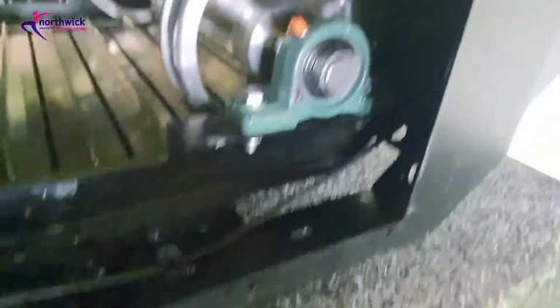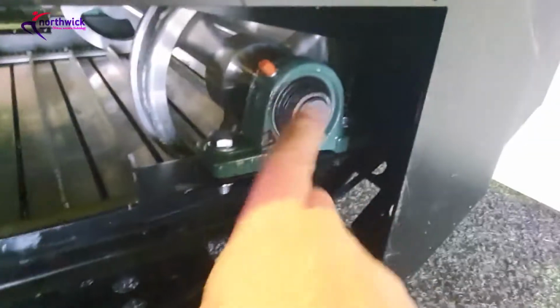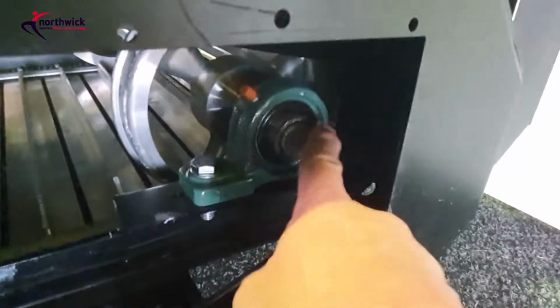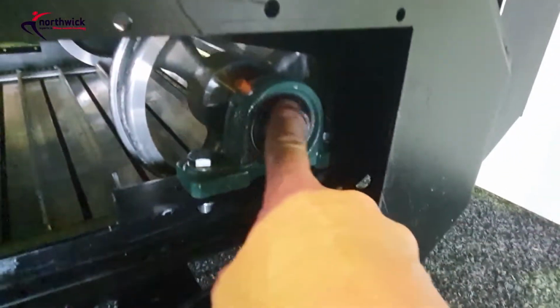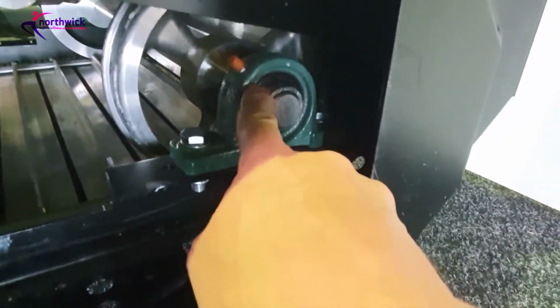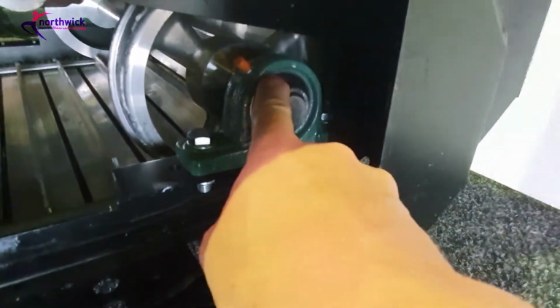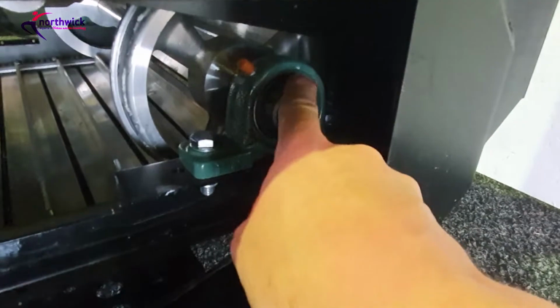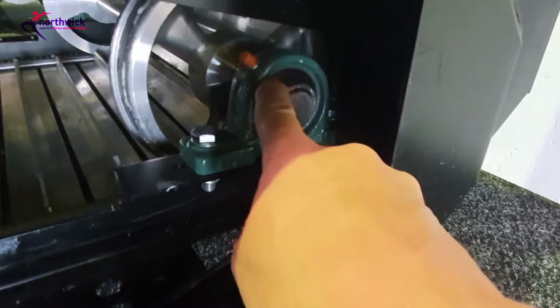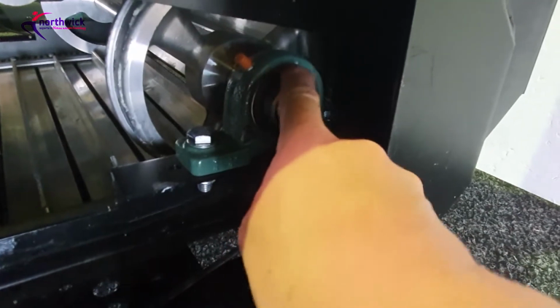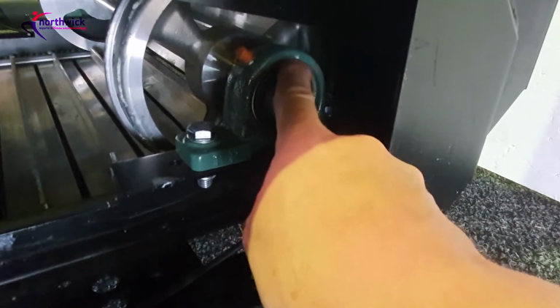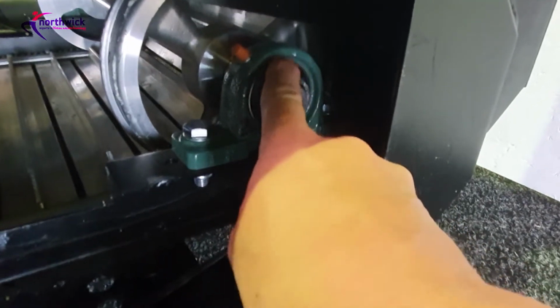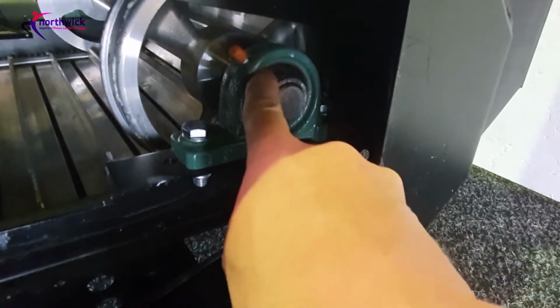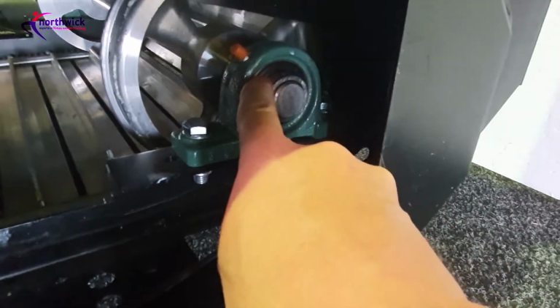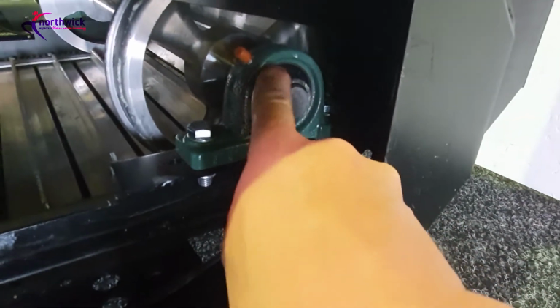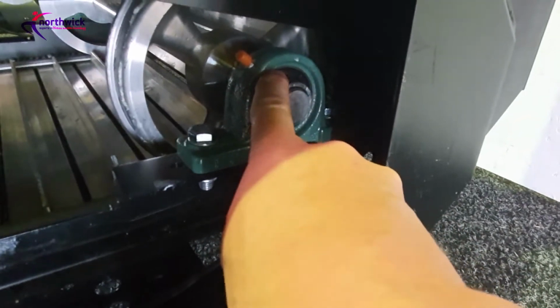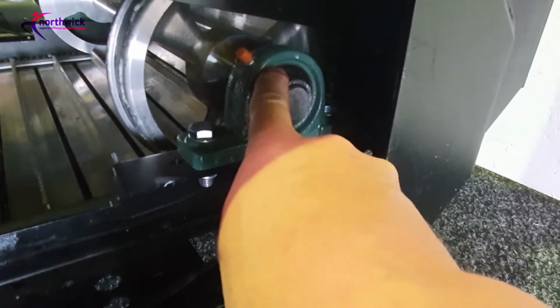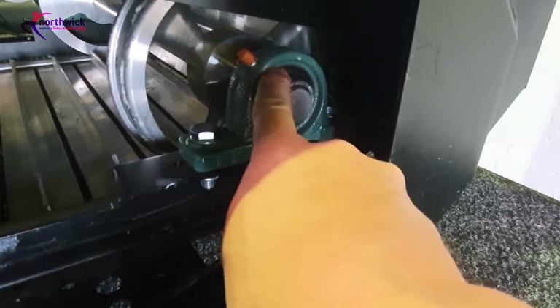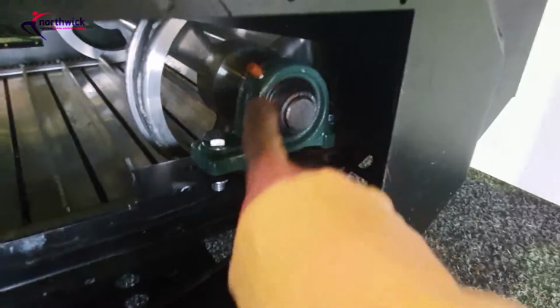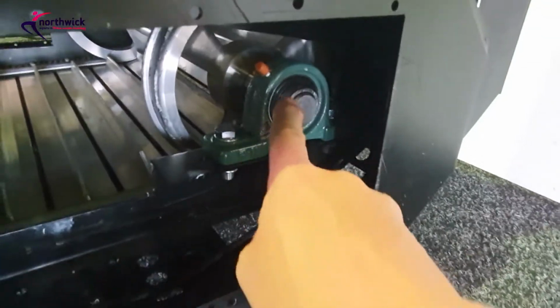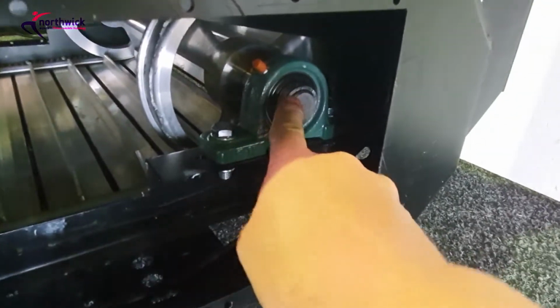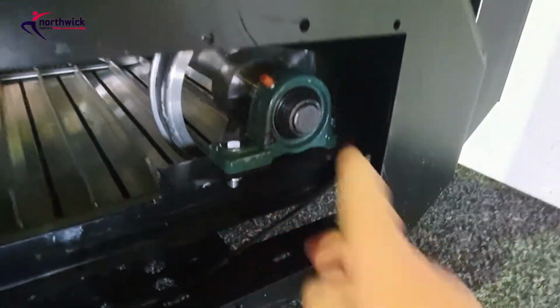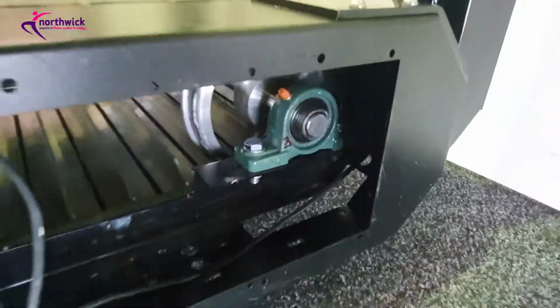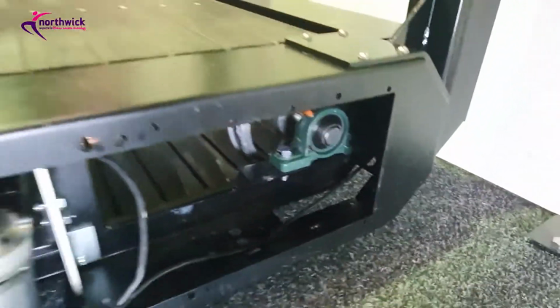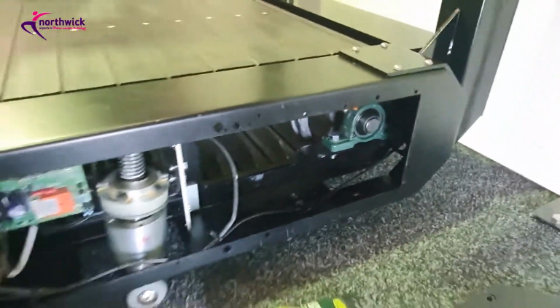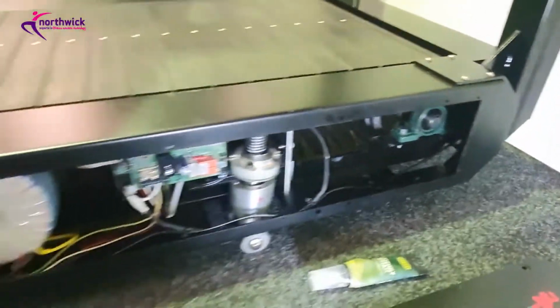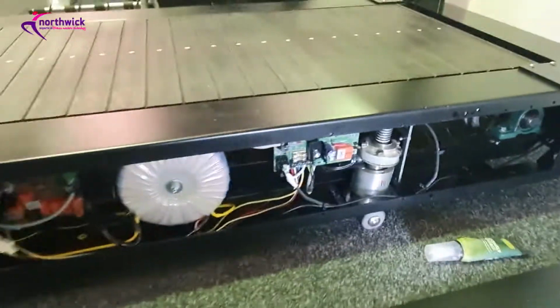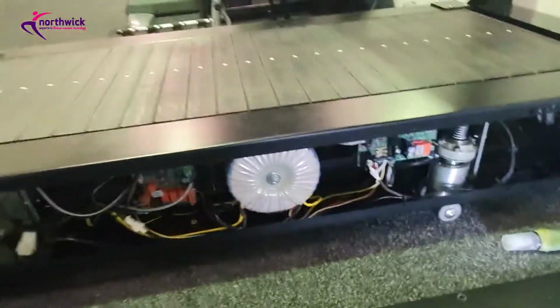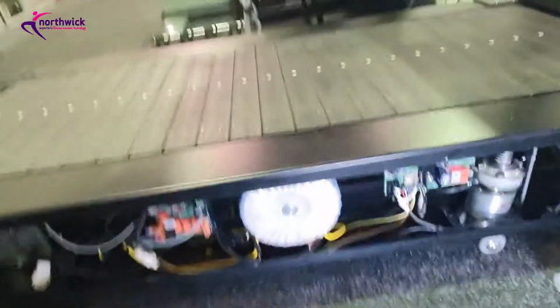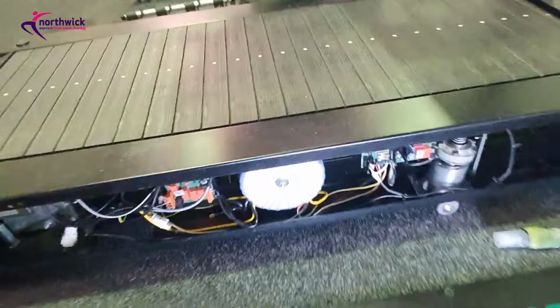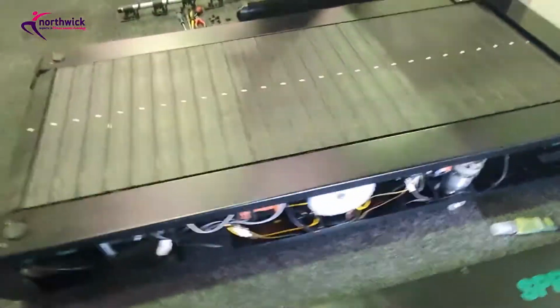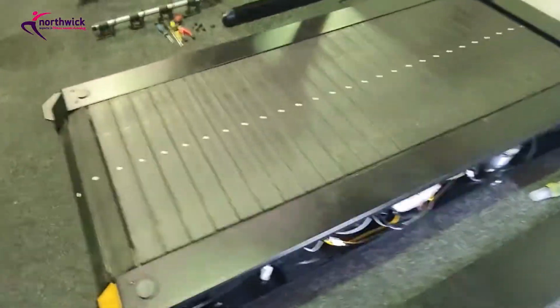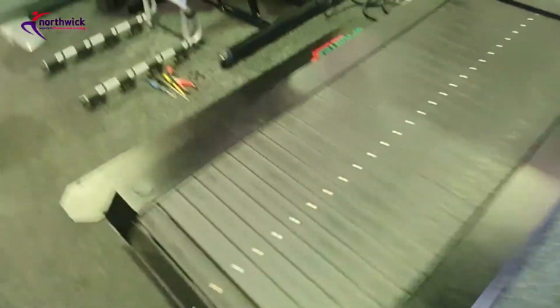There are roller bearings here that need a little bit of lube - such as Brunox - just to rejuvenate the grease. There's a bearing in each corner, so there are four of those to do. Then we'll move around to the other side.